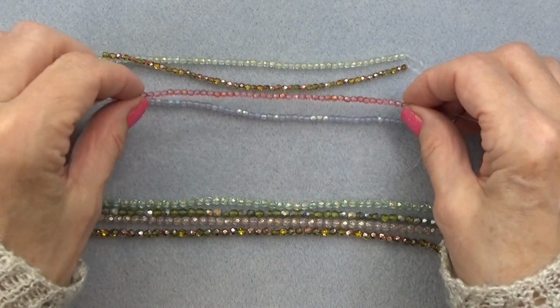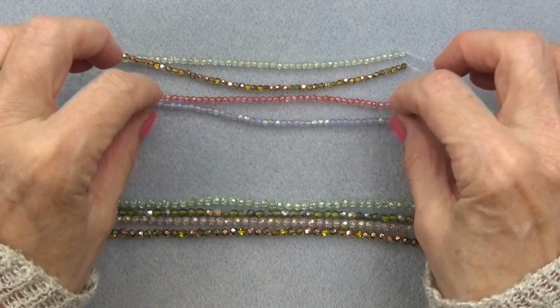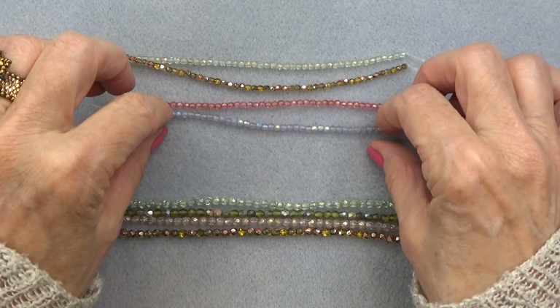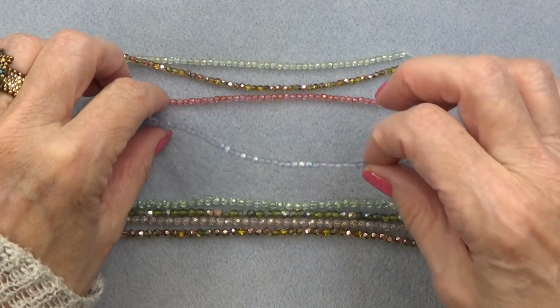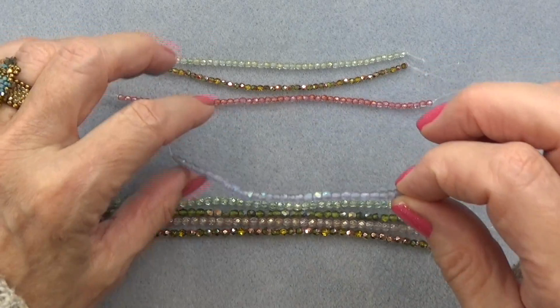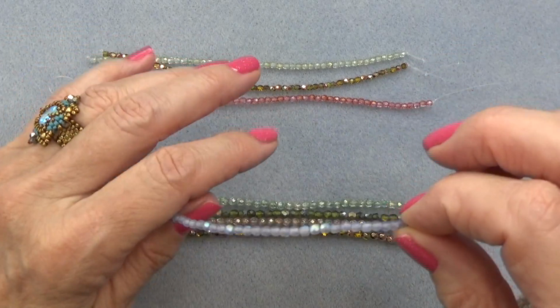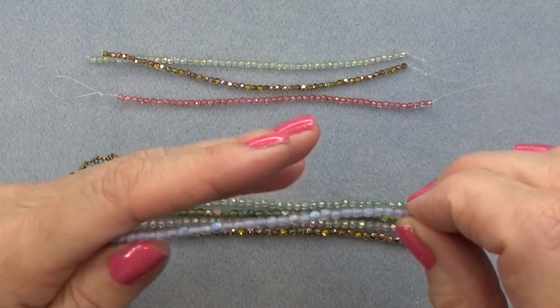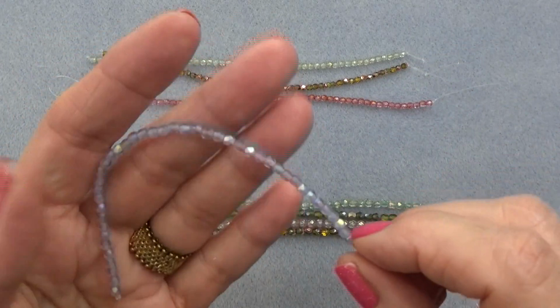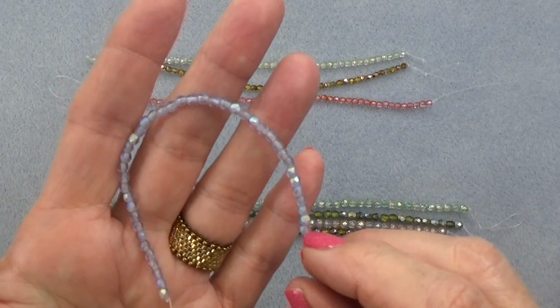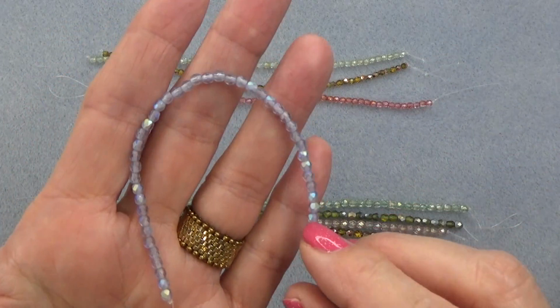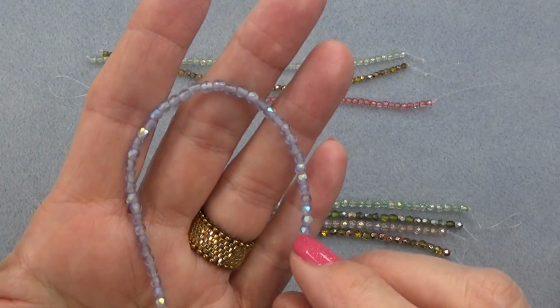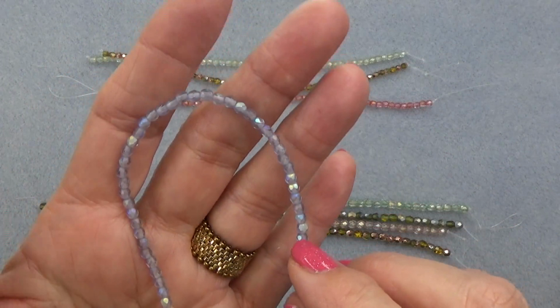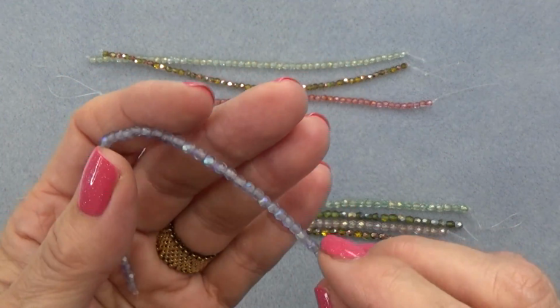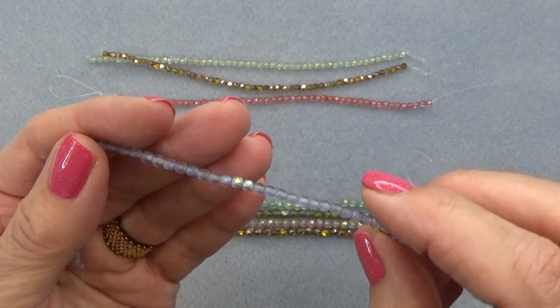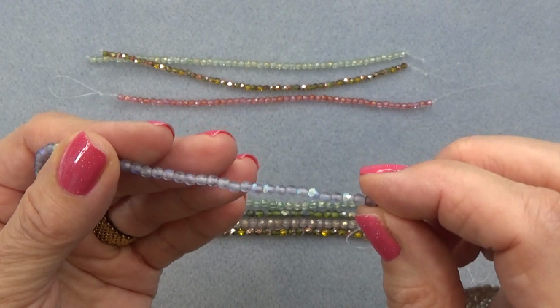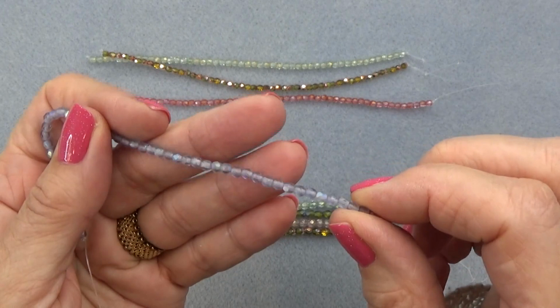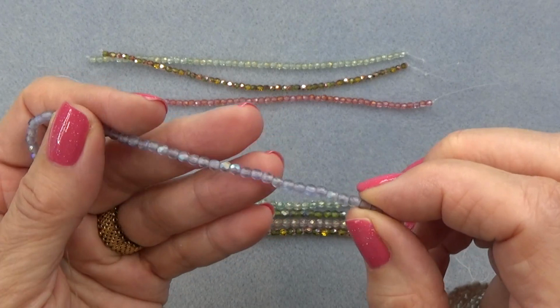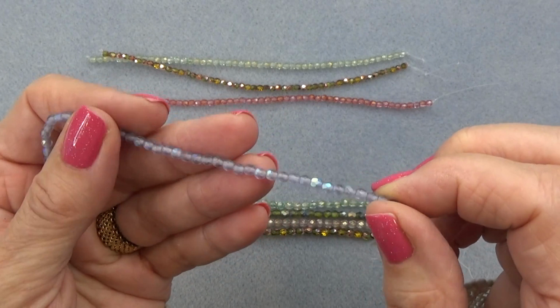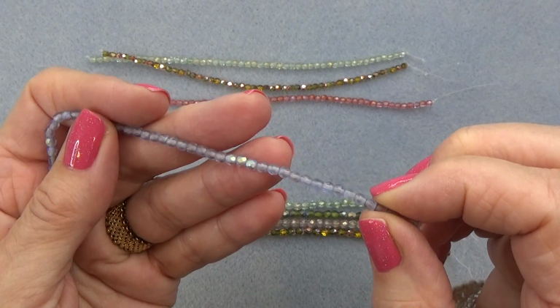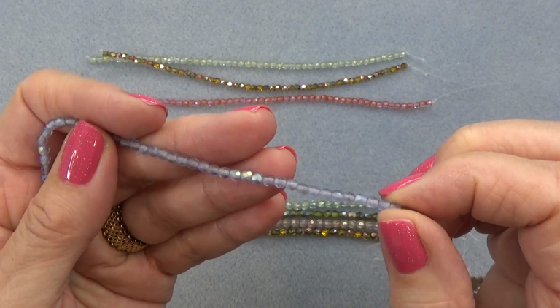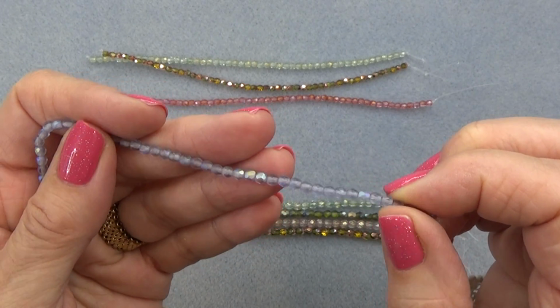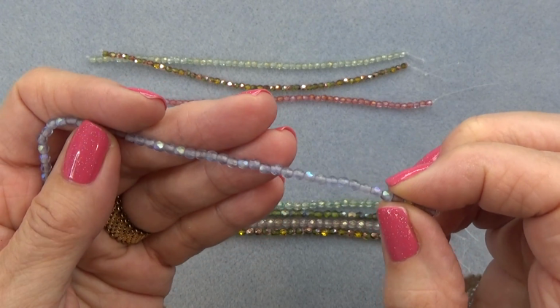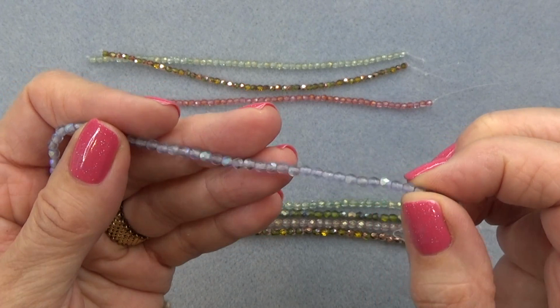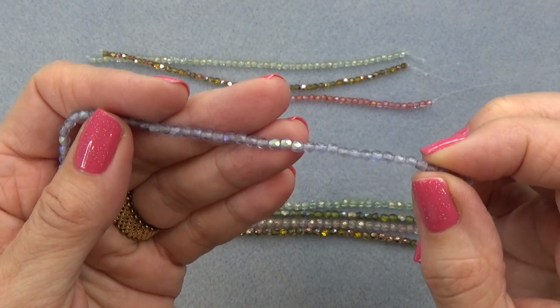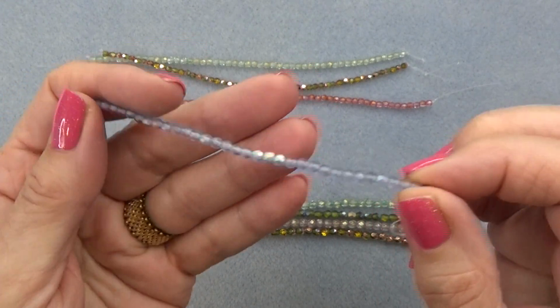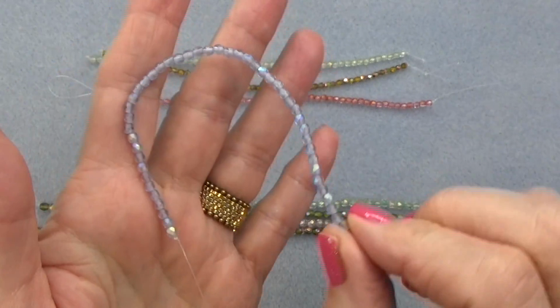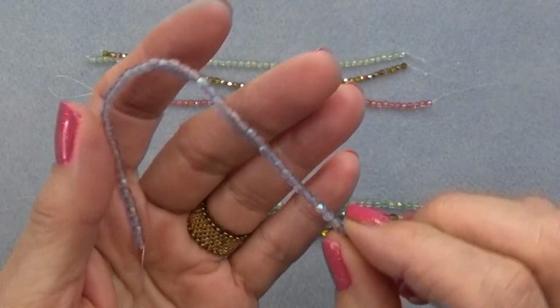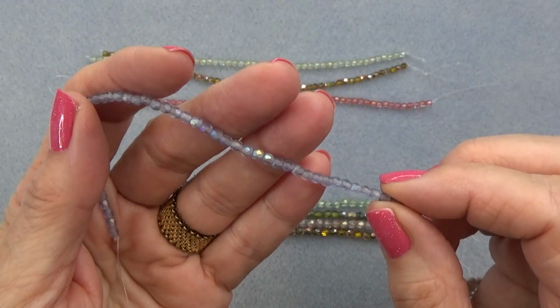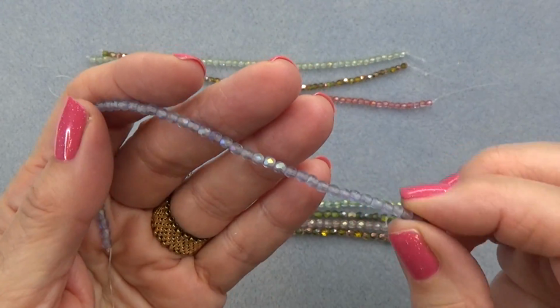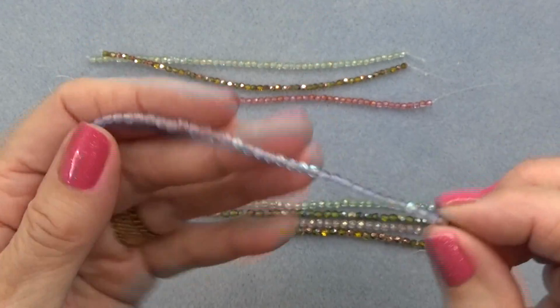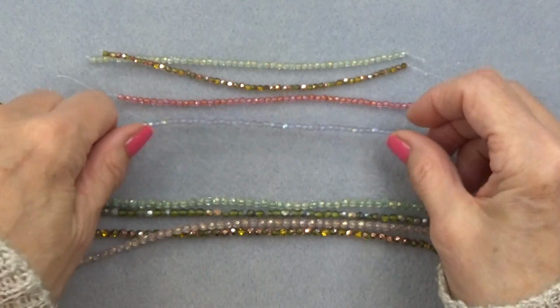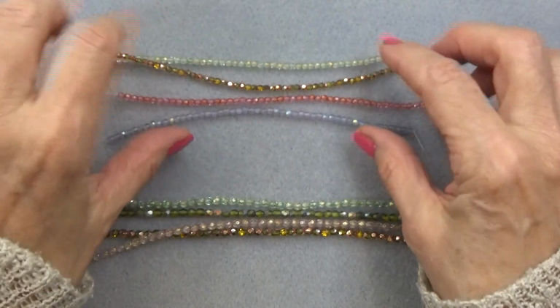And then we have matte light purple luster AB — a gorgeous purple, sort of periwinkly, with an AB luster in matte. Gorgeous finishes. Love. Really nice.